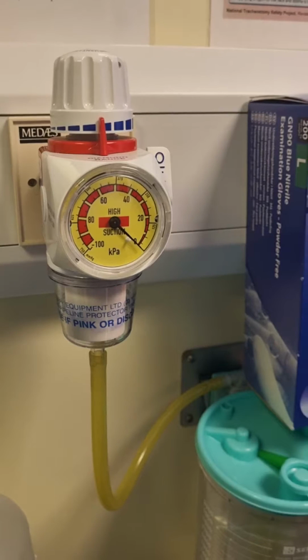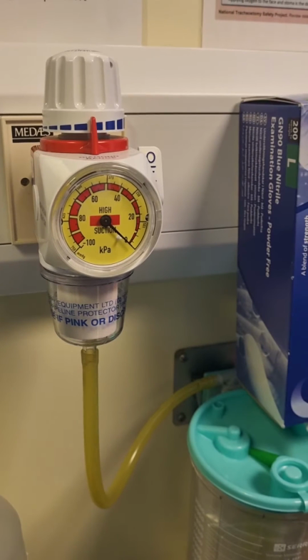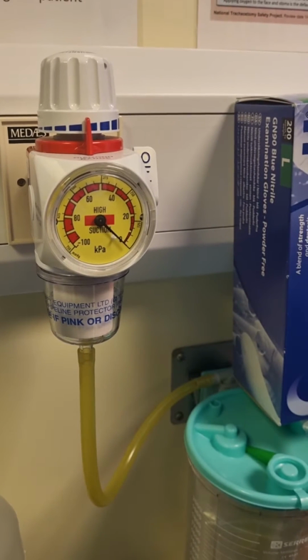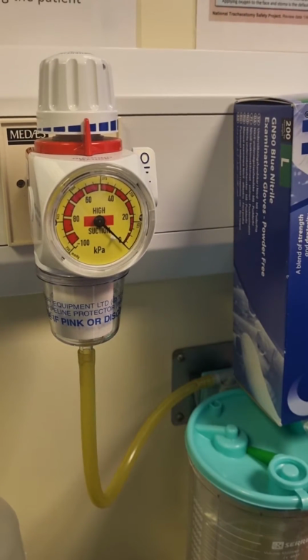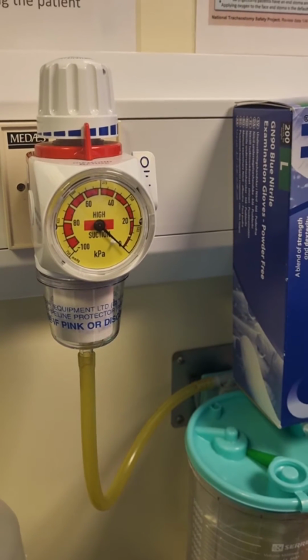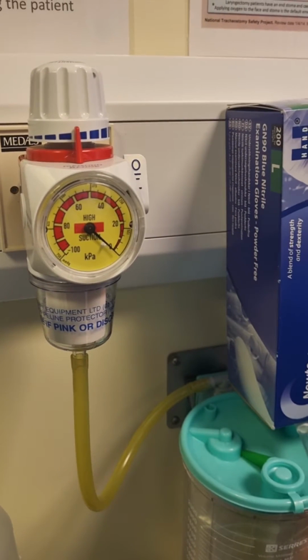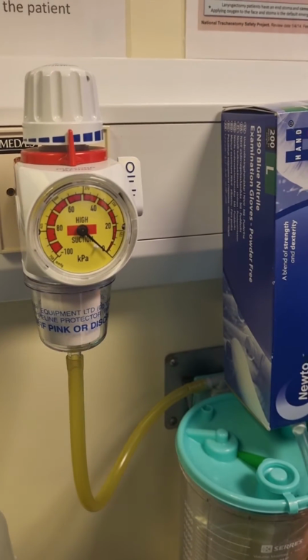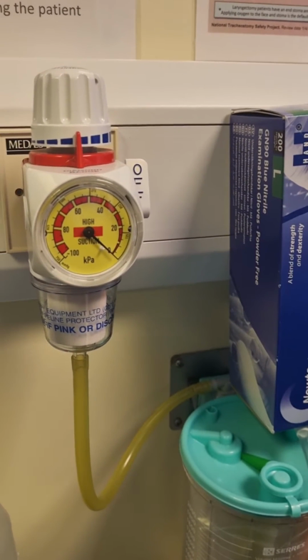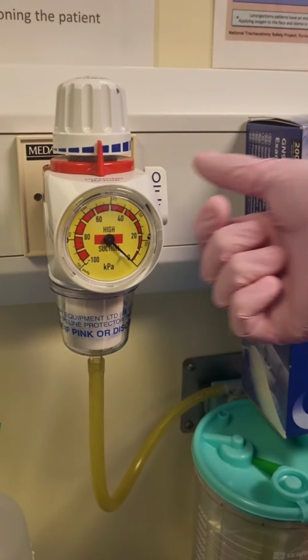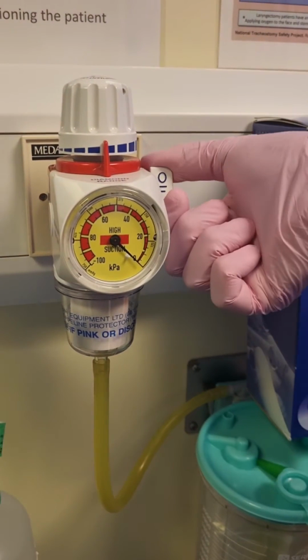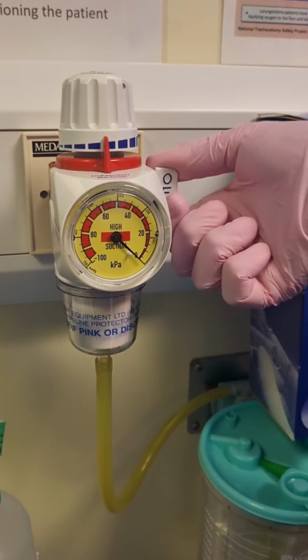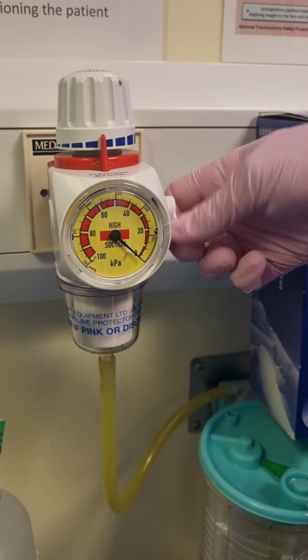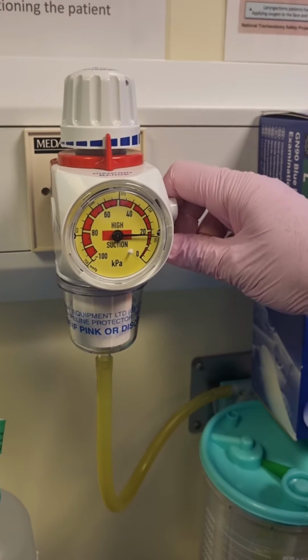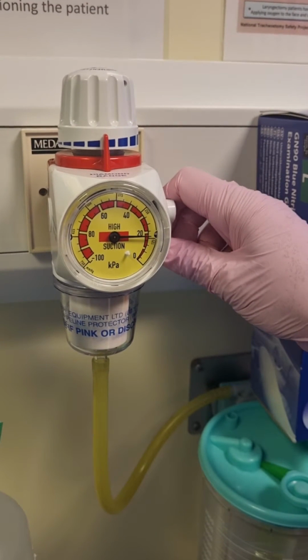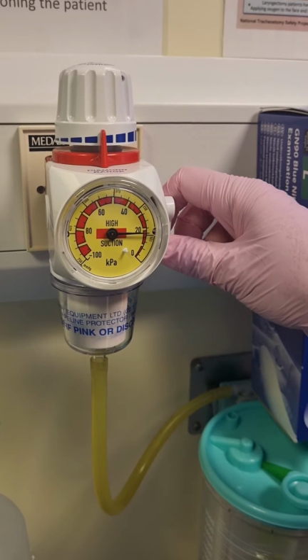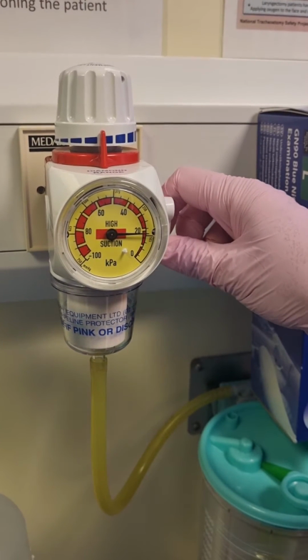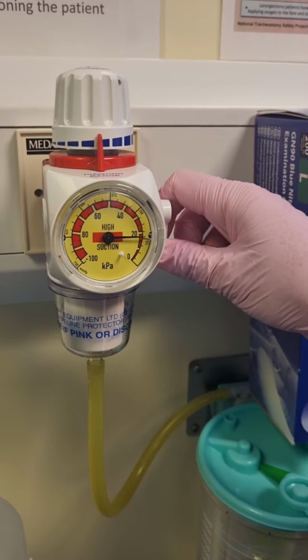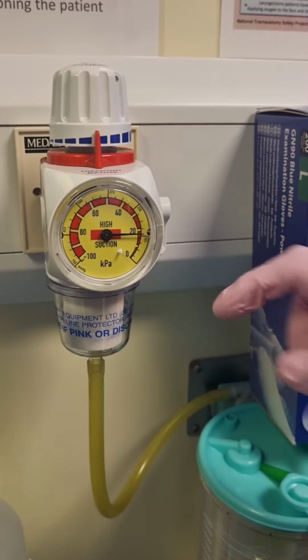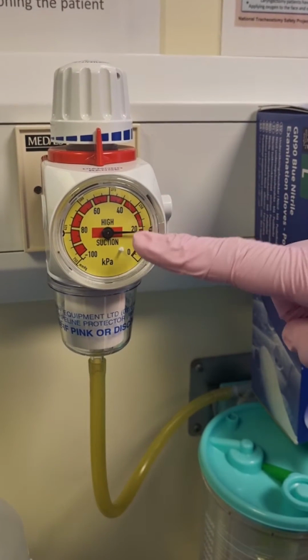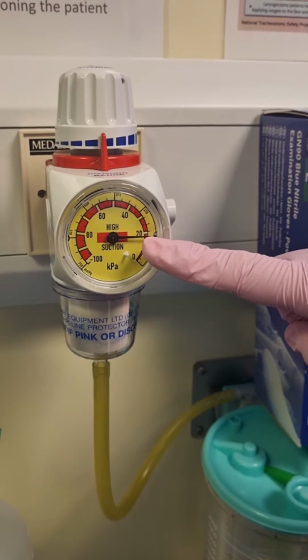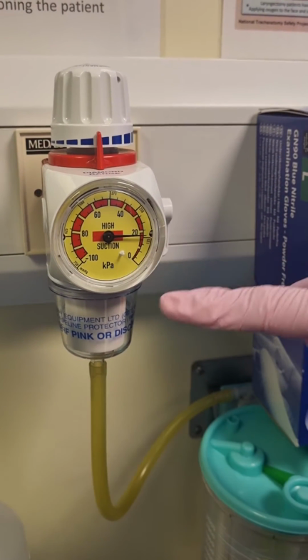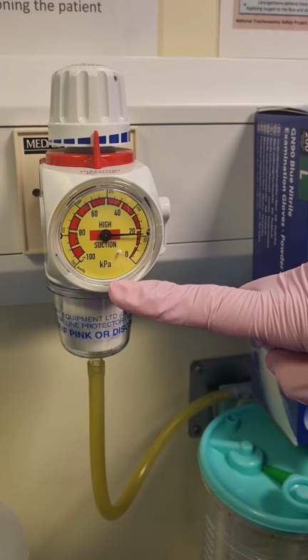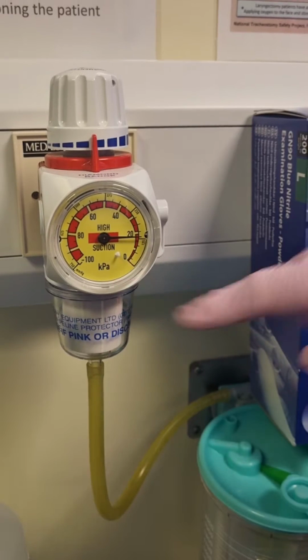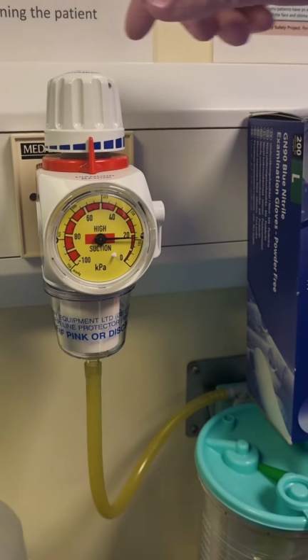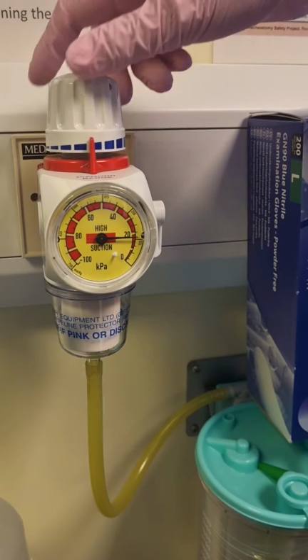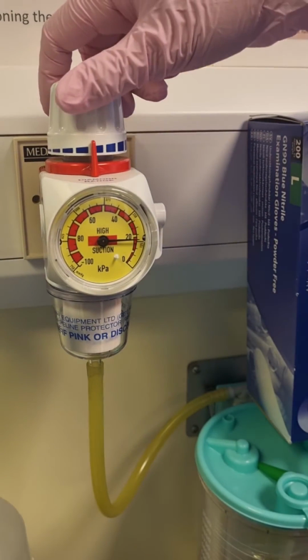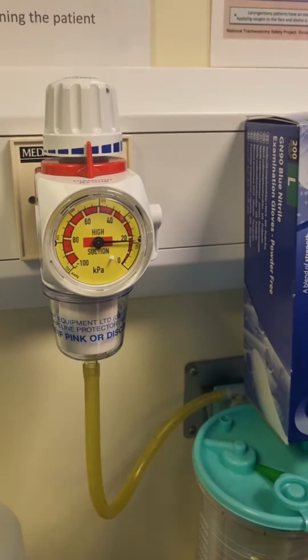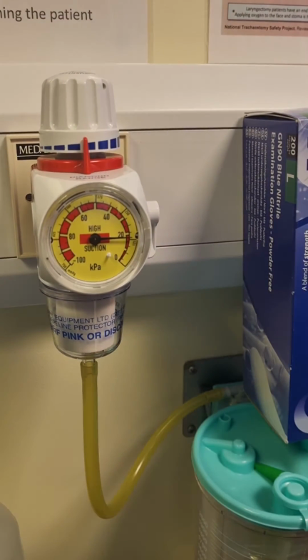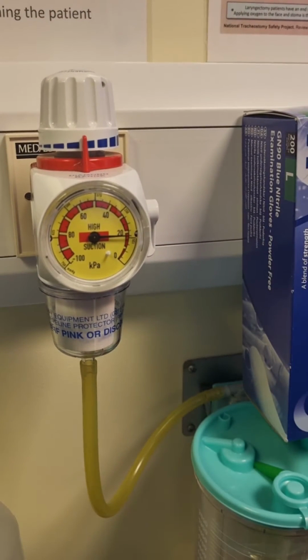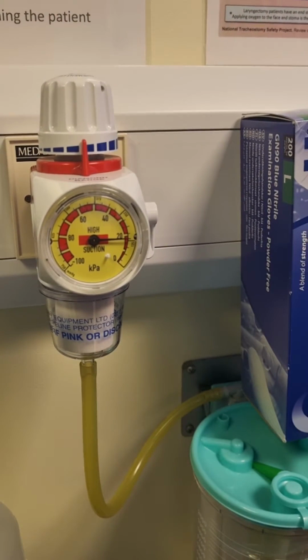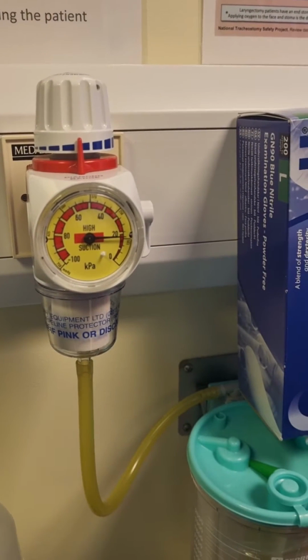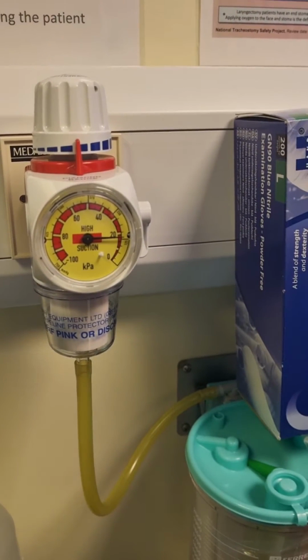To provide suction using an open system, ensure that your suction machine is set to a maximum of 20 kPa pressure. Anything greater will cause trauma to the patient.